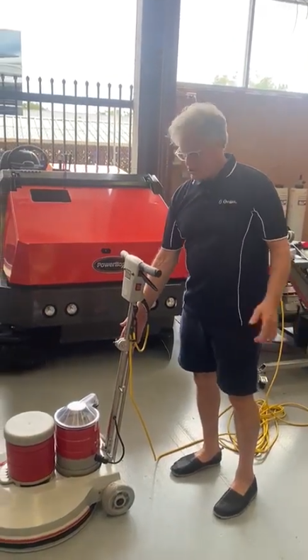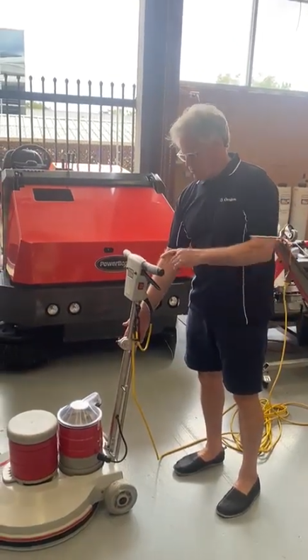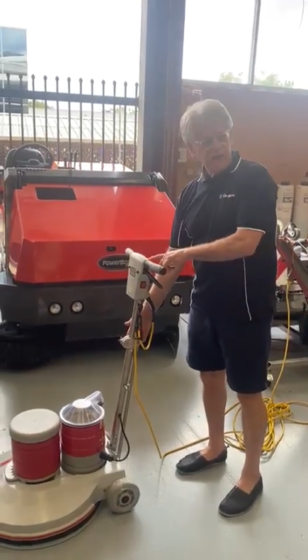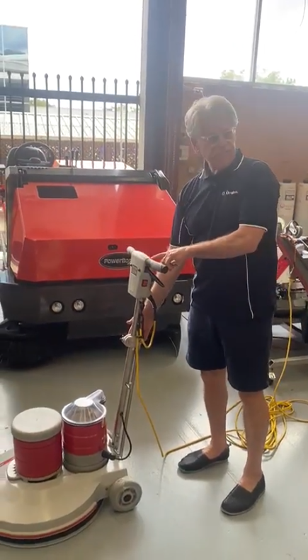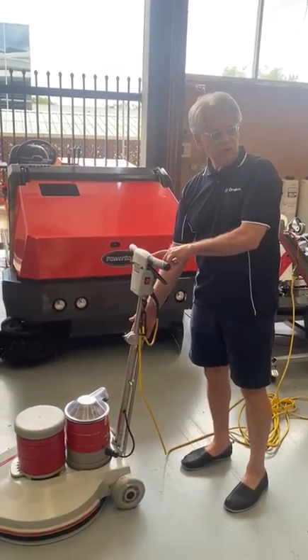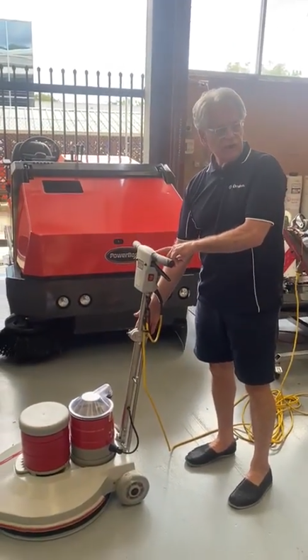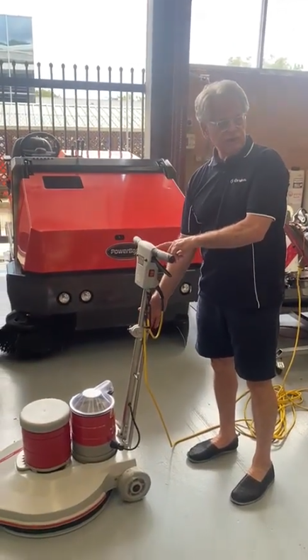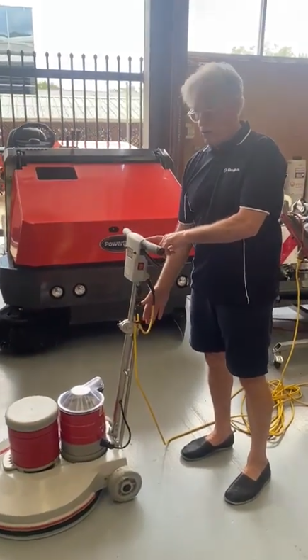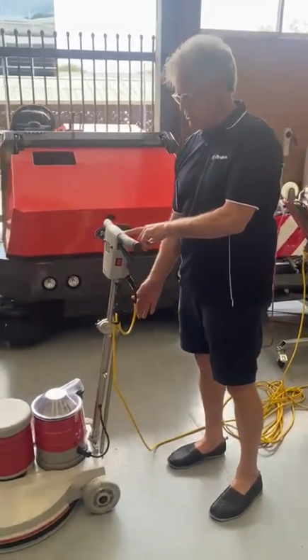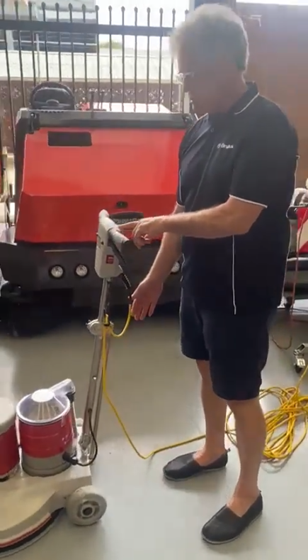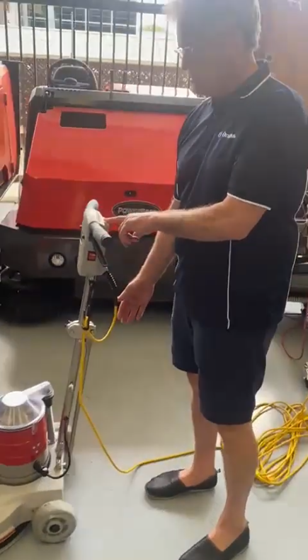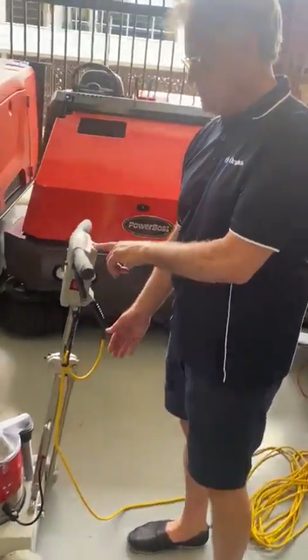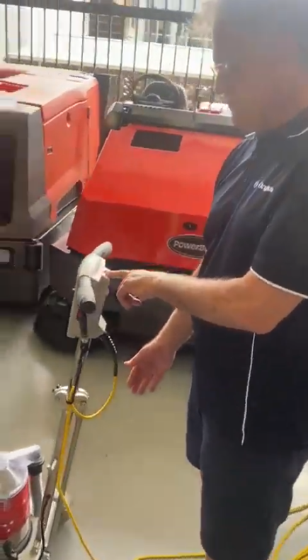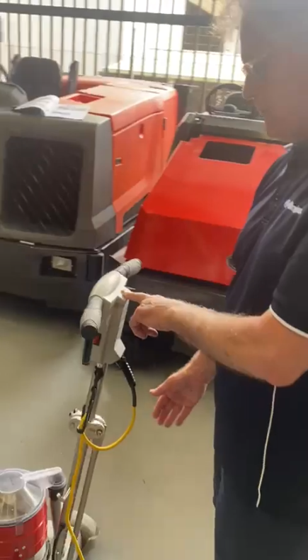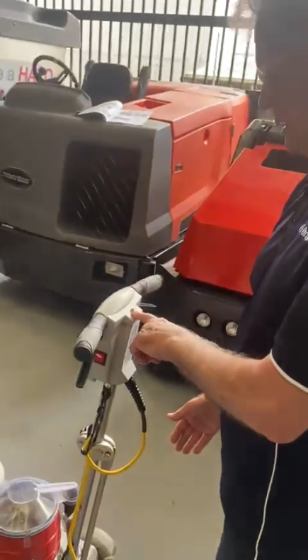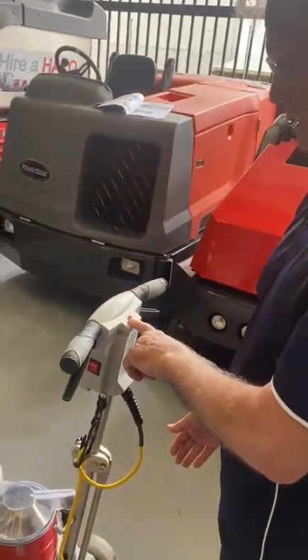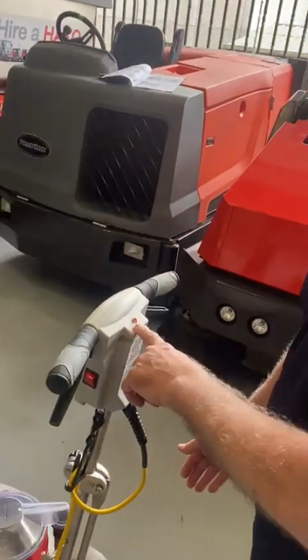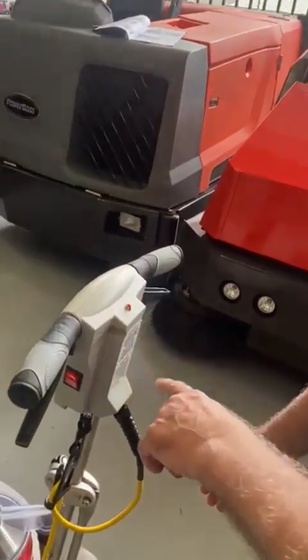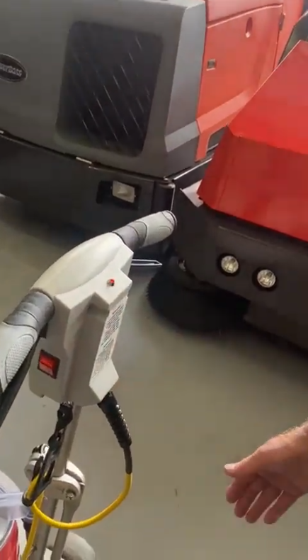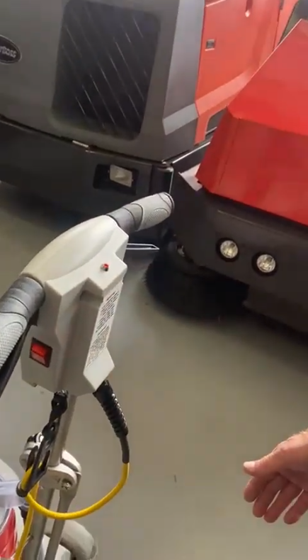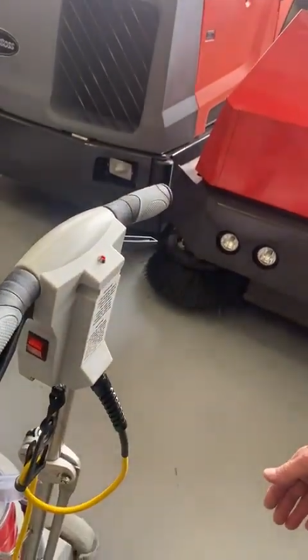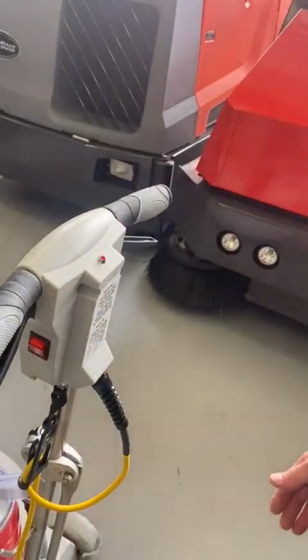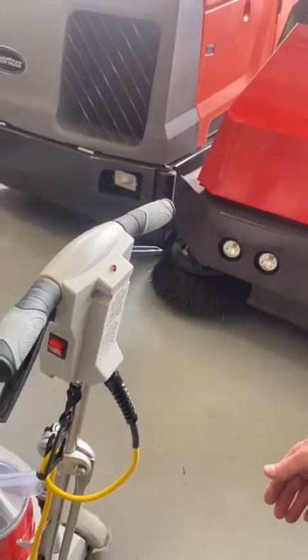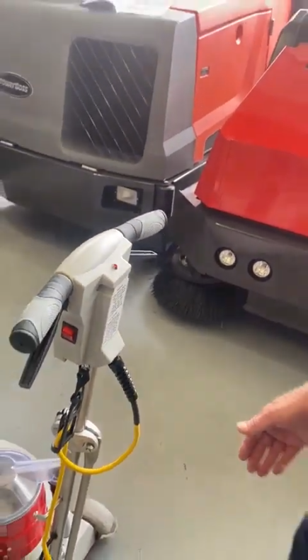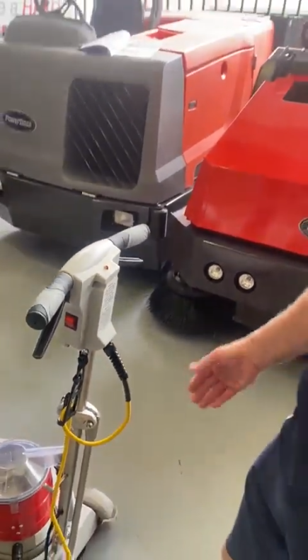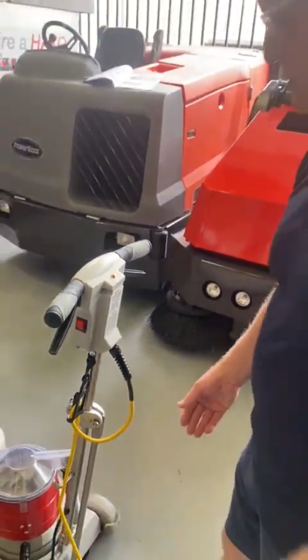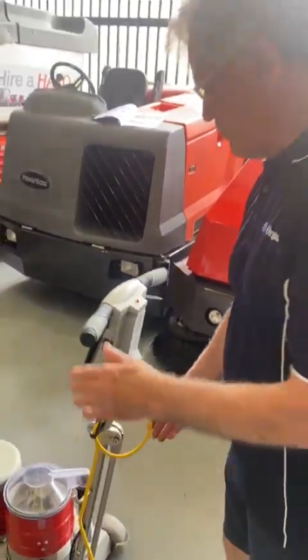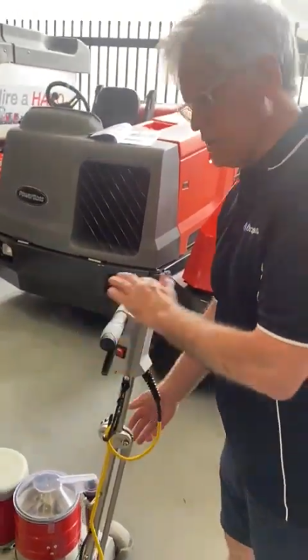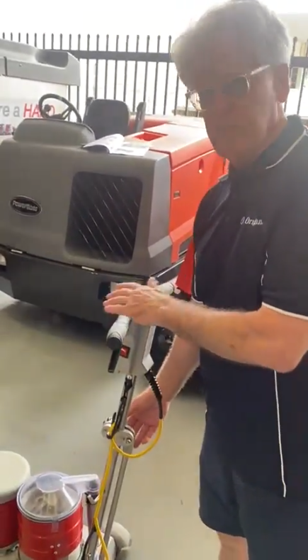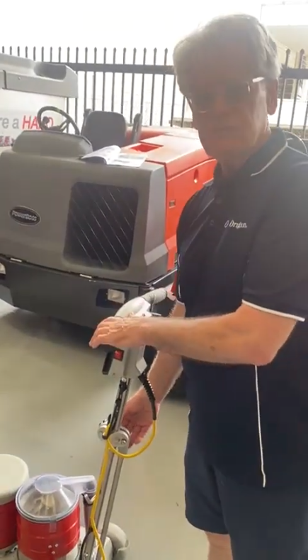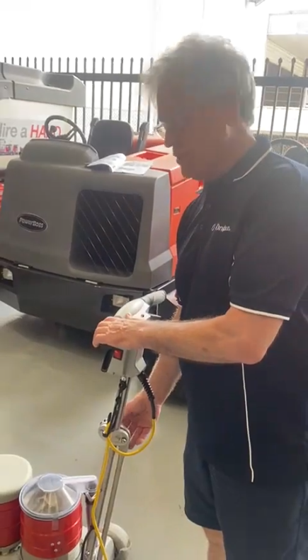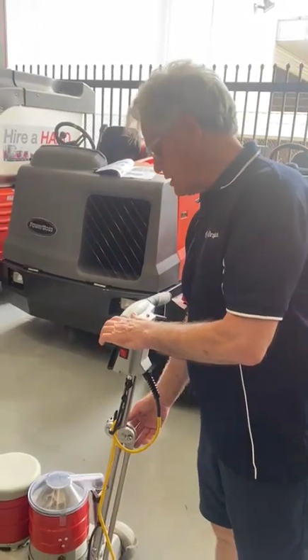This red light up here will tell you that power is to the machine, so you know that there's power there and that the cable's plugged in.